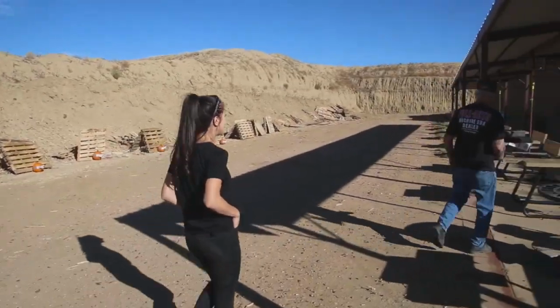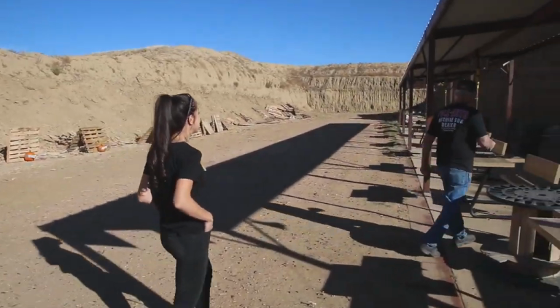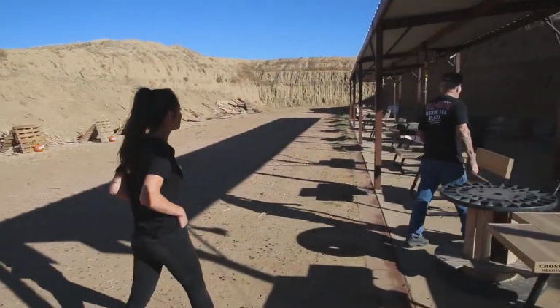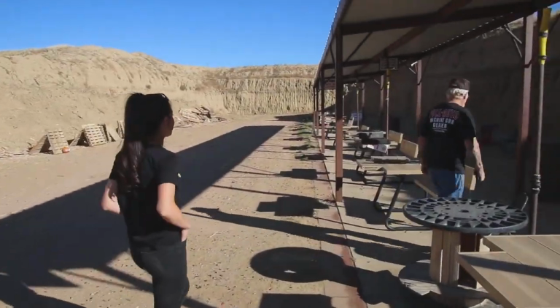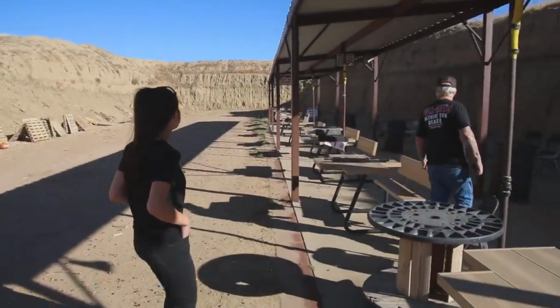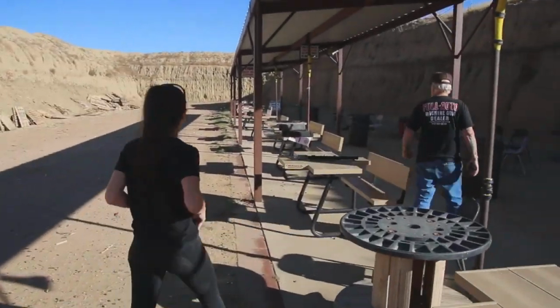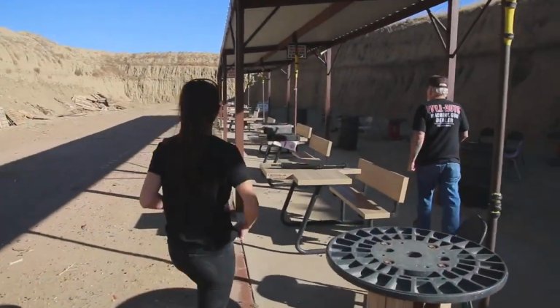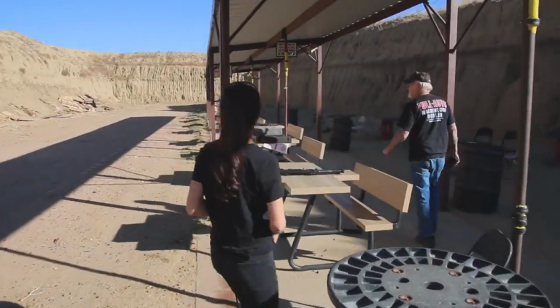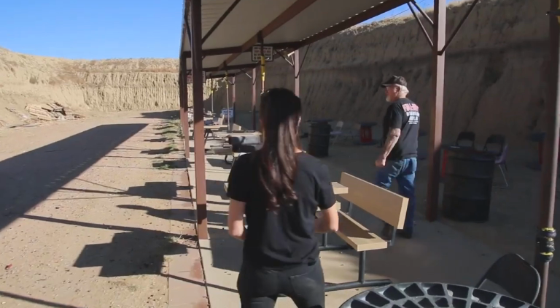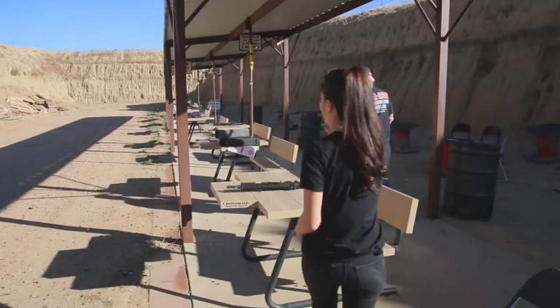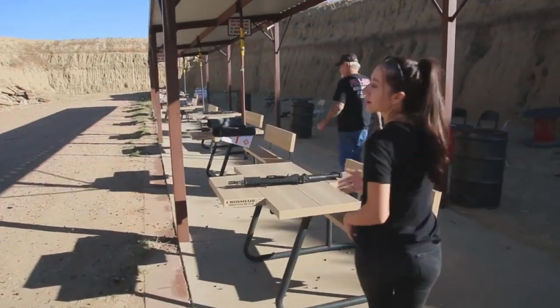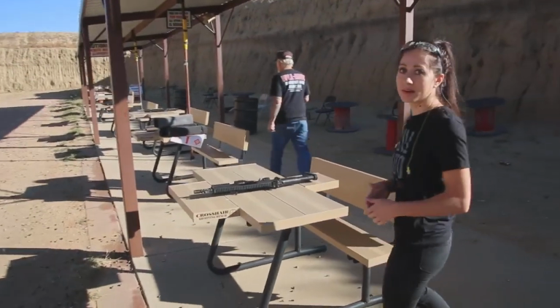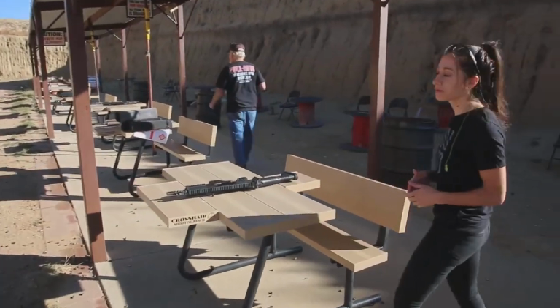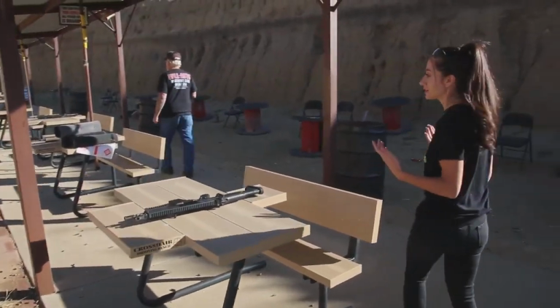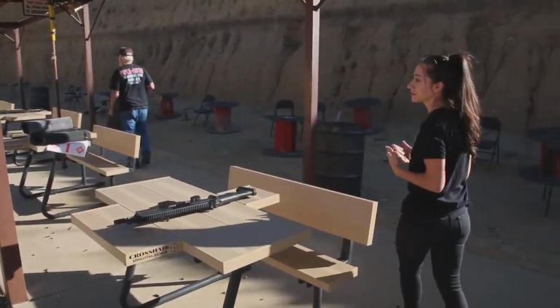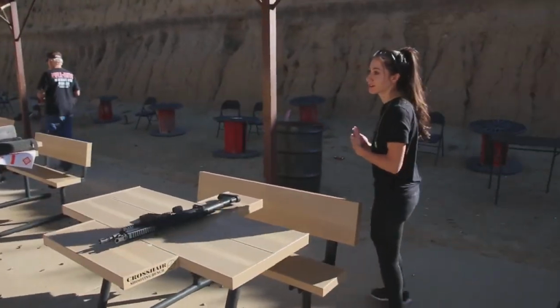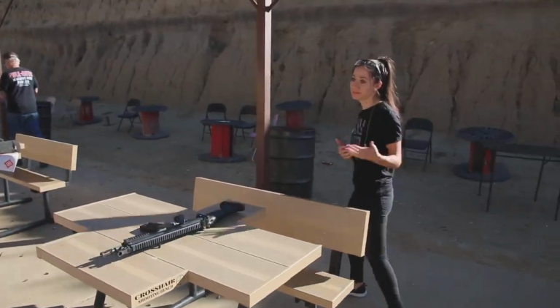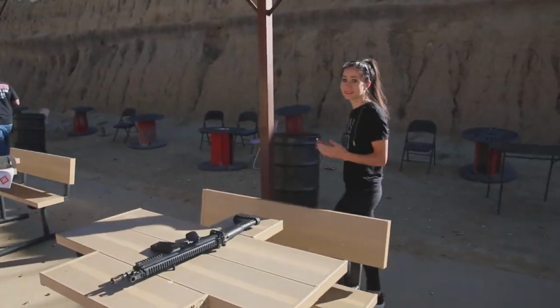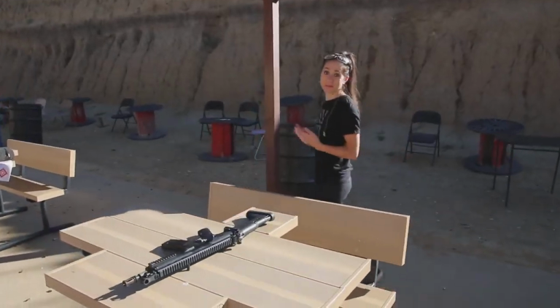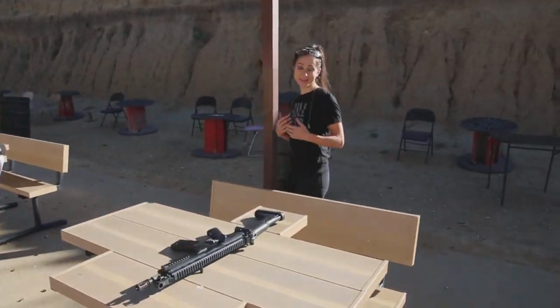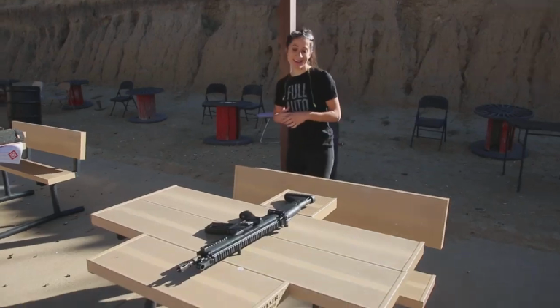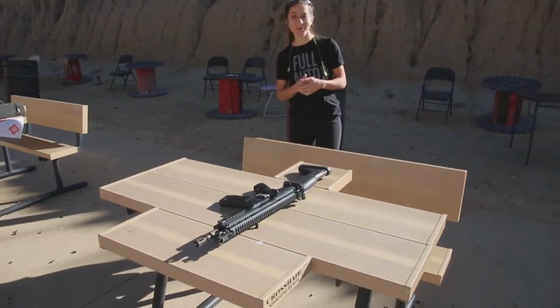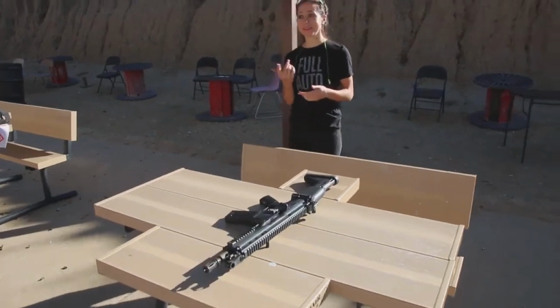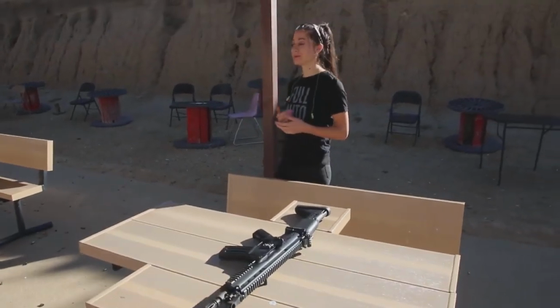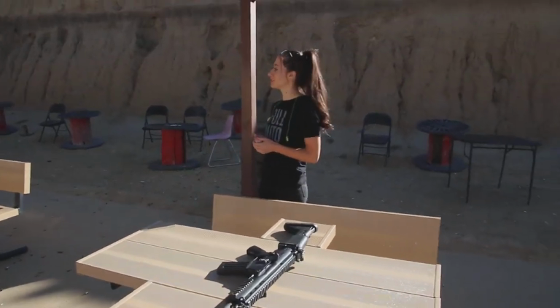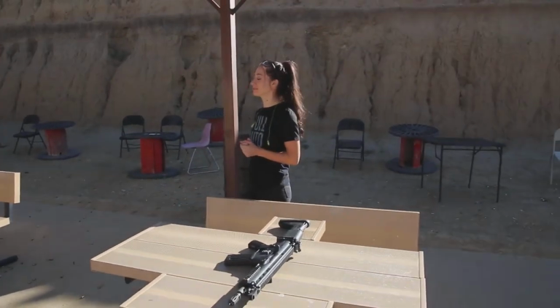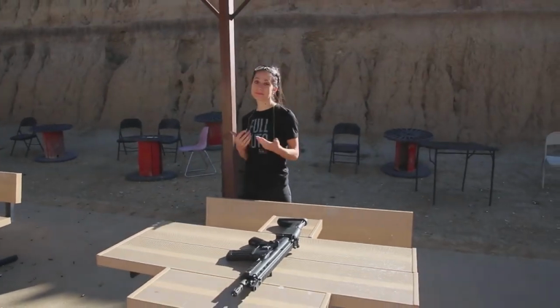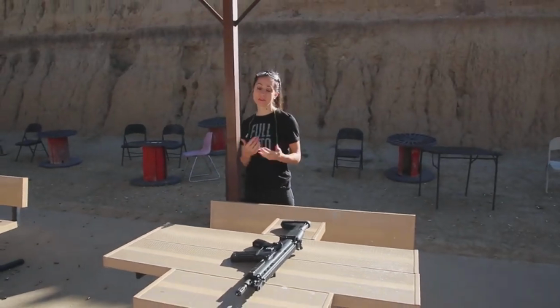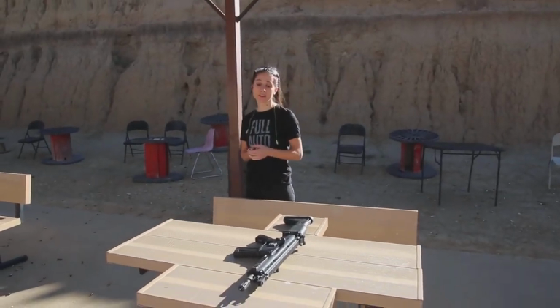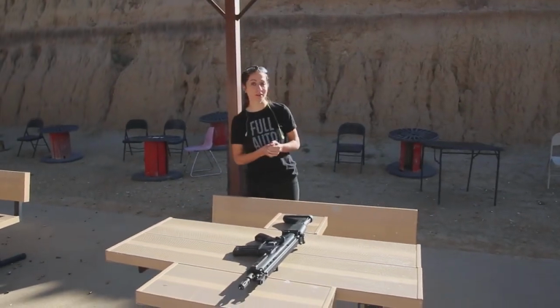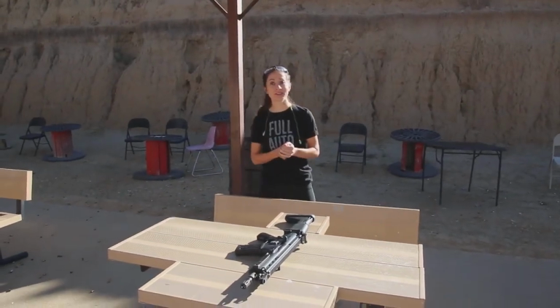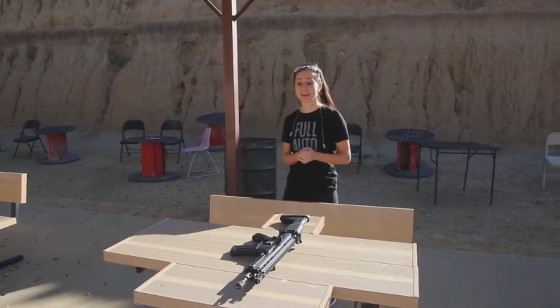So we got in a lot of new full autos this week, so what better to shoot pumpkins than with full autos? We are going to be doing our pumpkin shoot, so if you want to run out and shoot full auto, you definitely can.